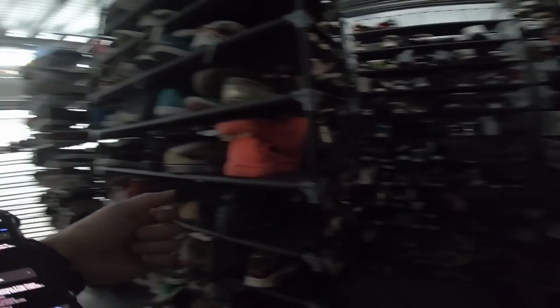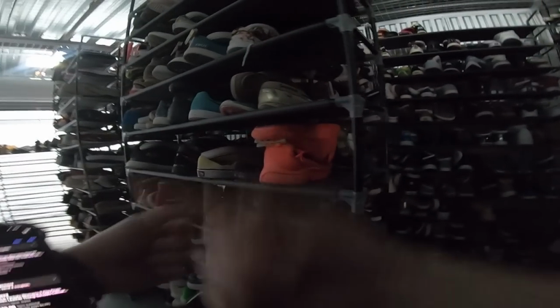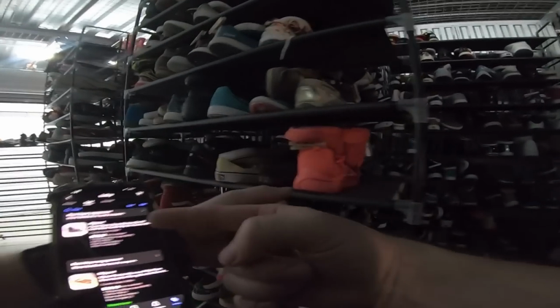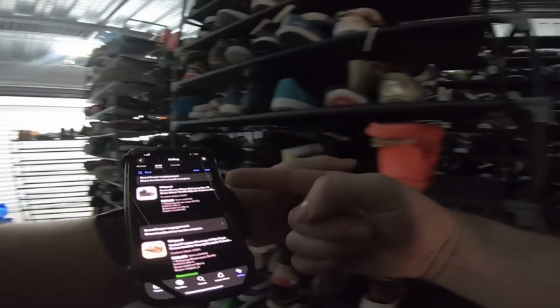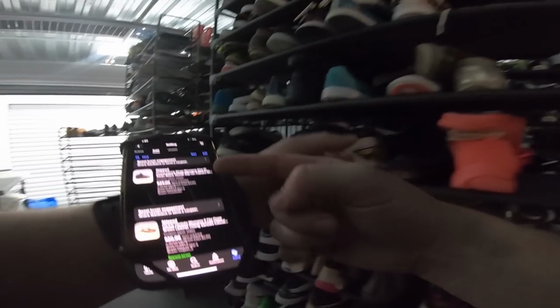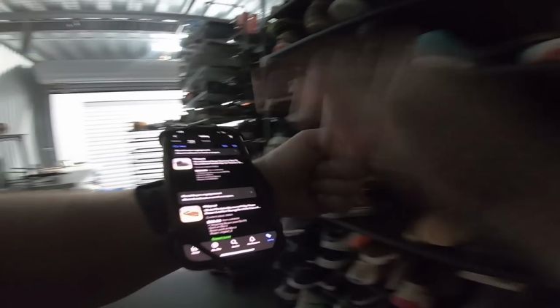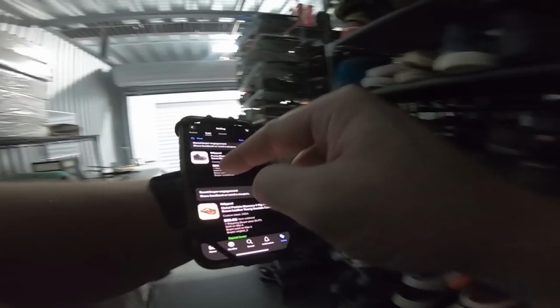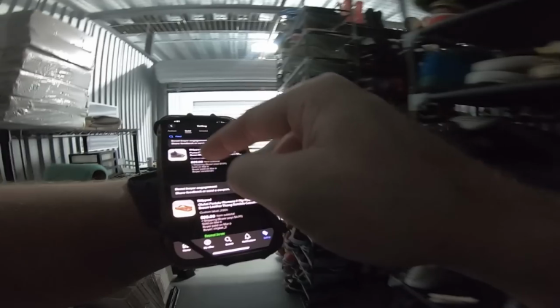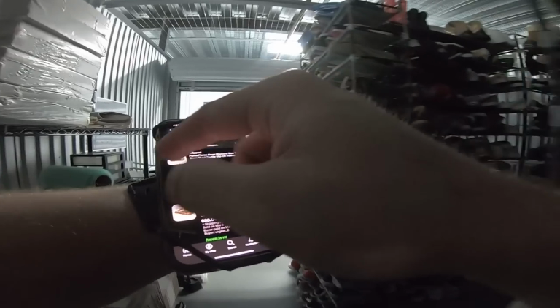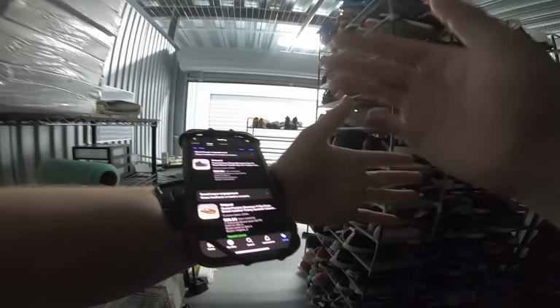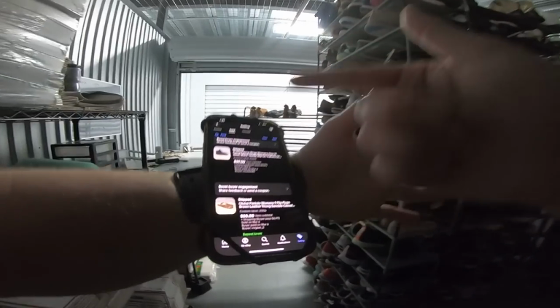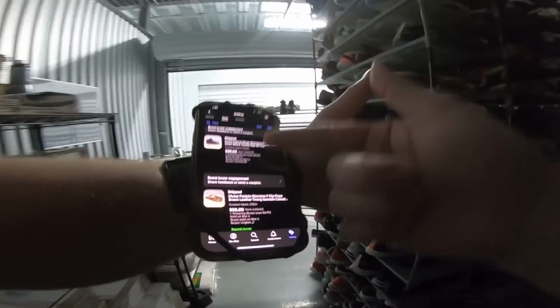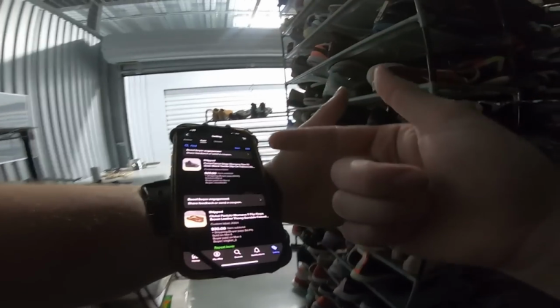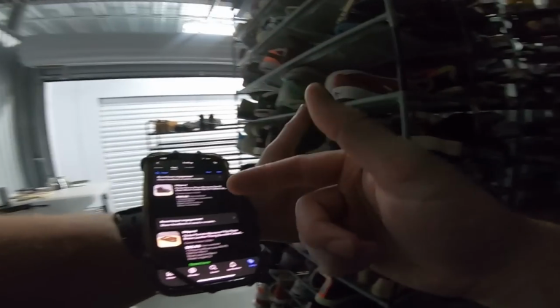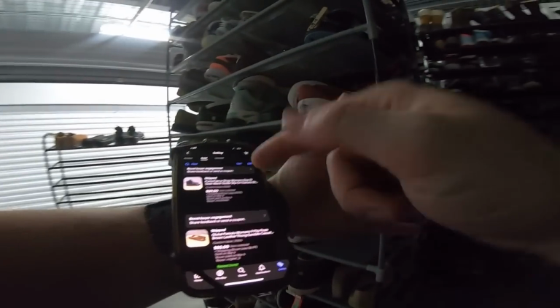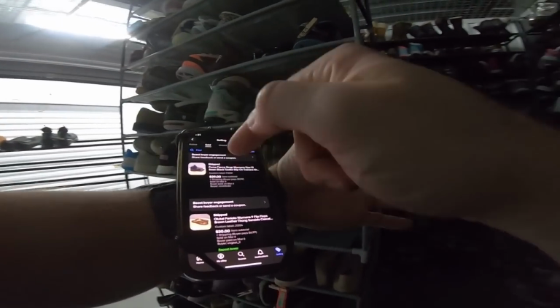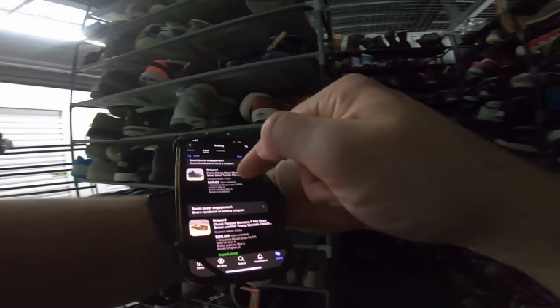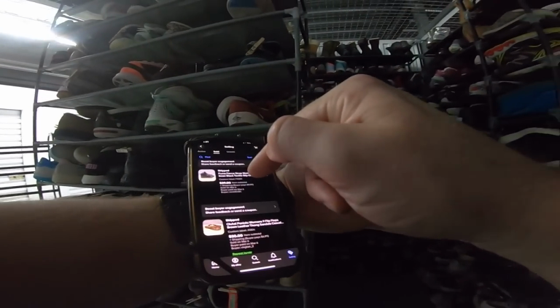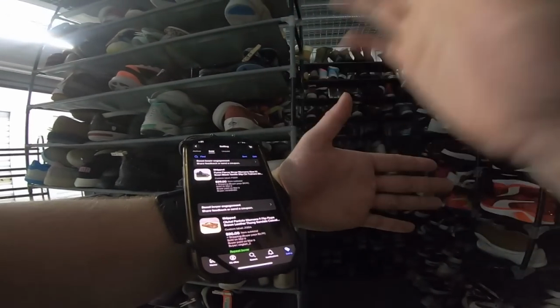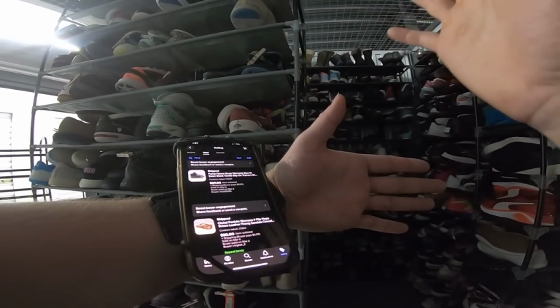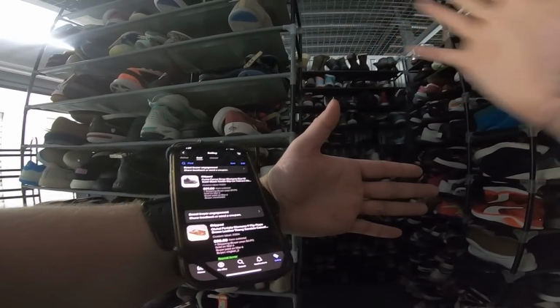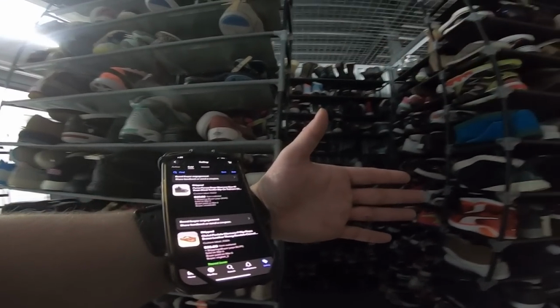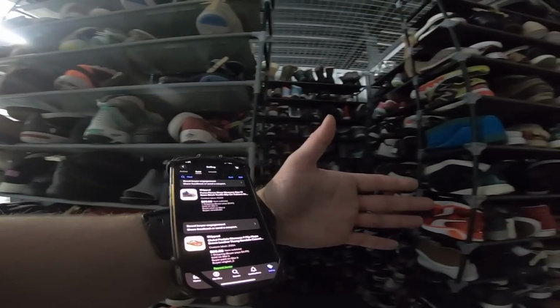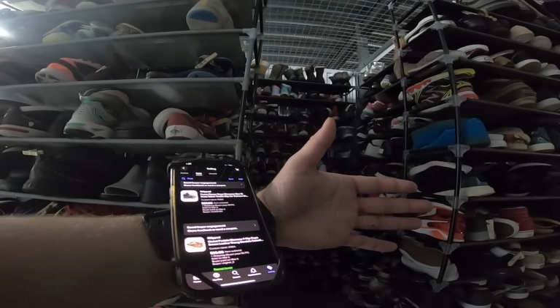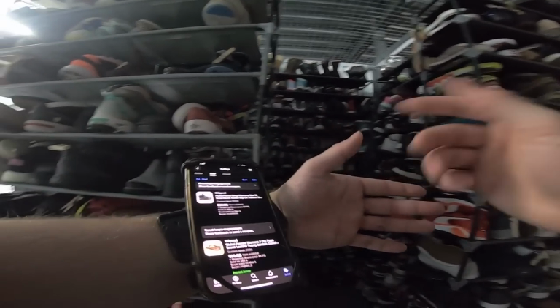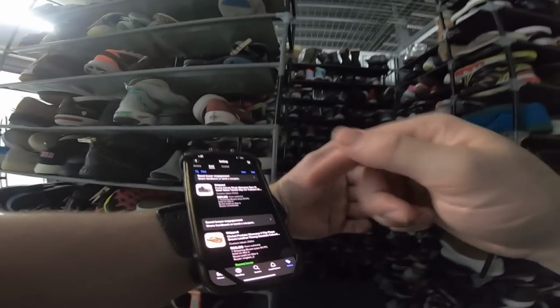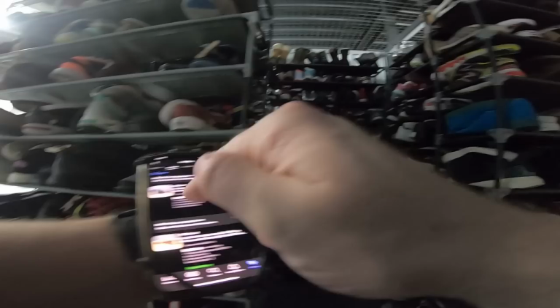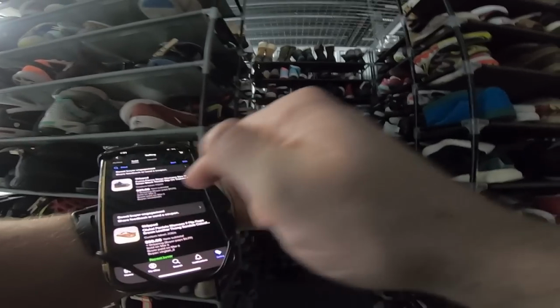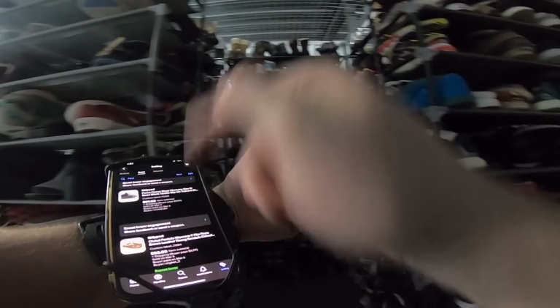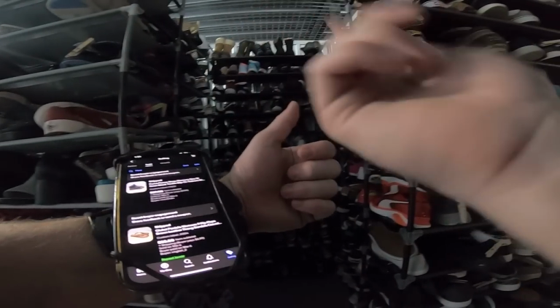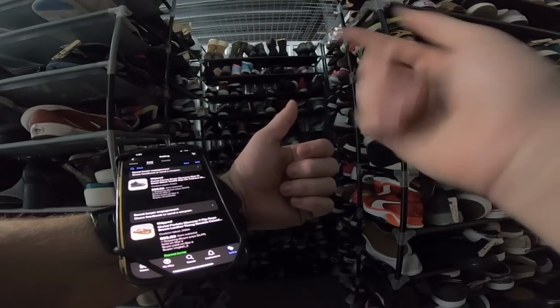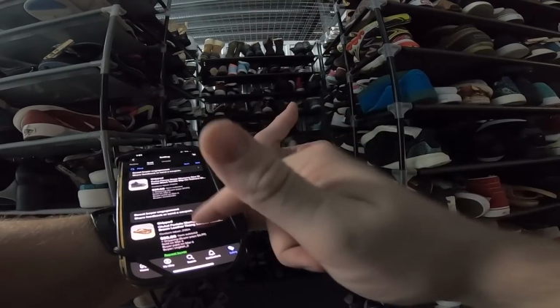These Pumas sold for $39, but this page doesn't show coupons. I think they used a 10% off coupon, so that would be like a $35 sale. Everything on here is plus shipping.